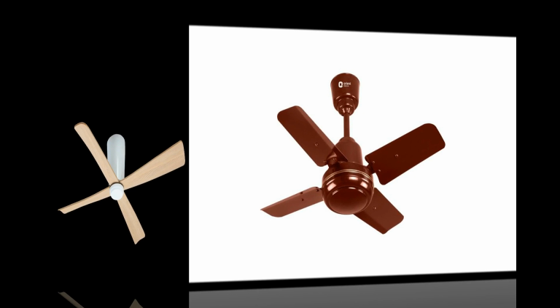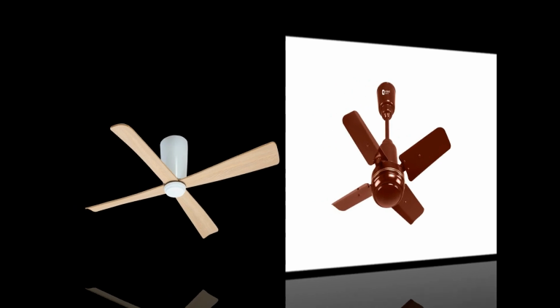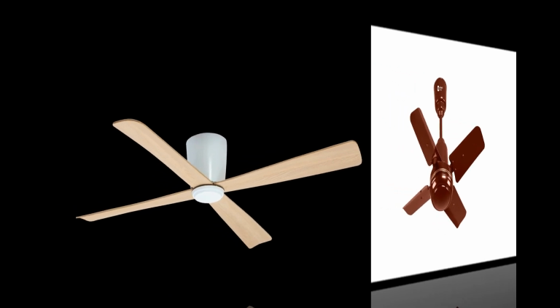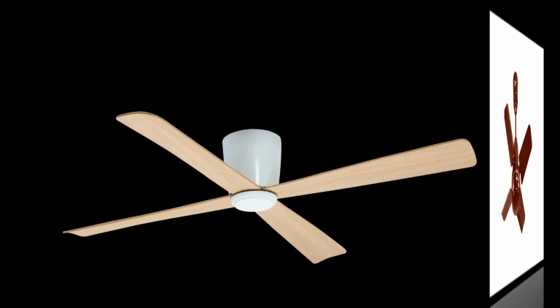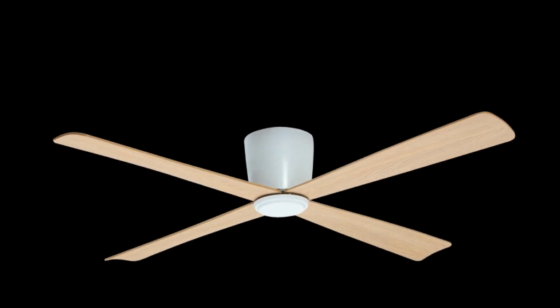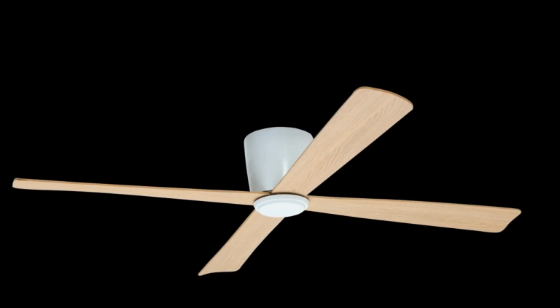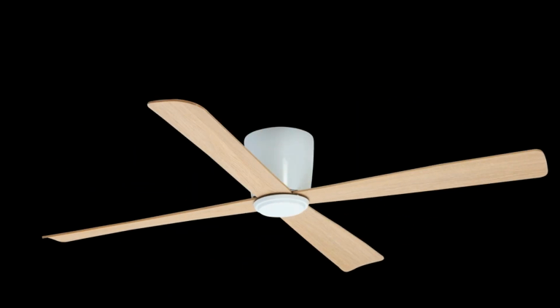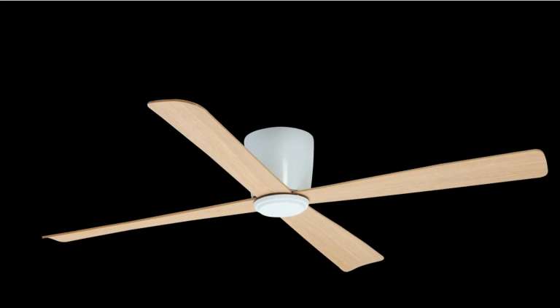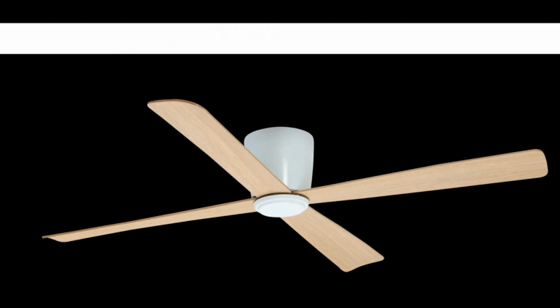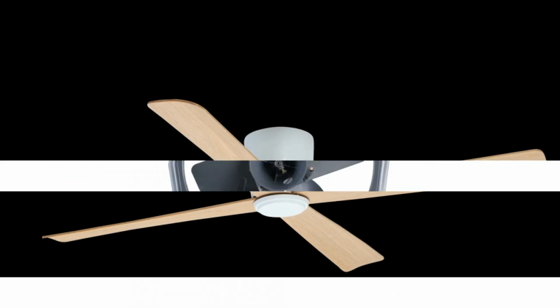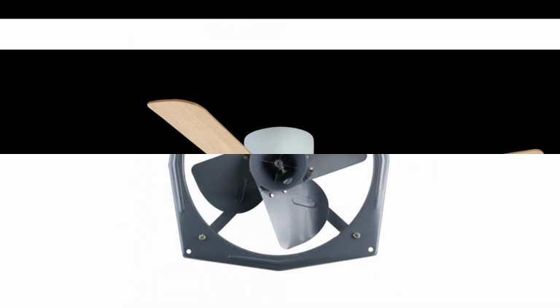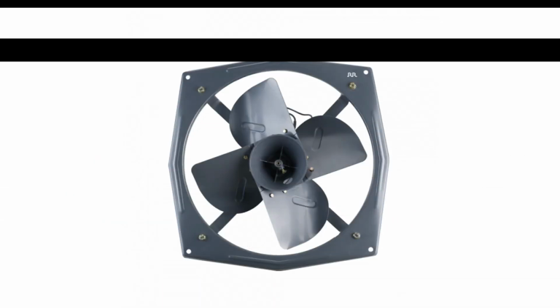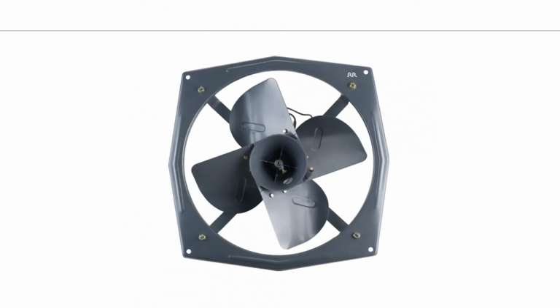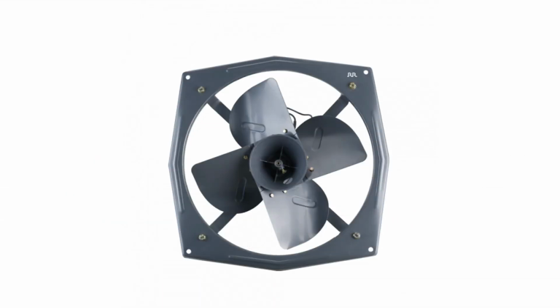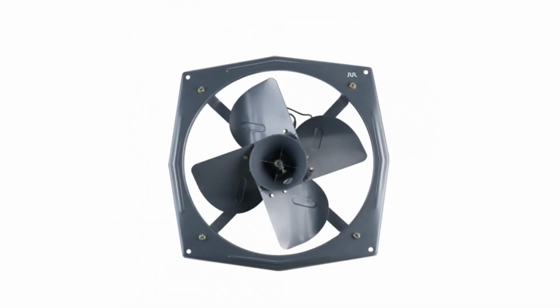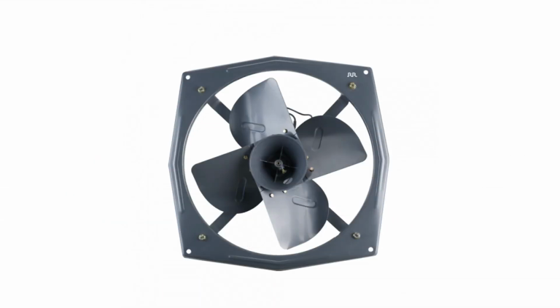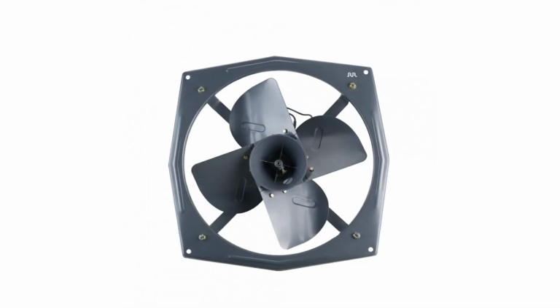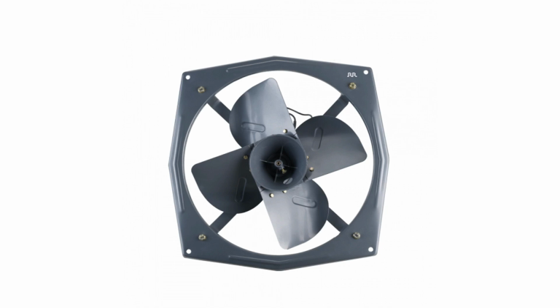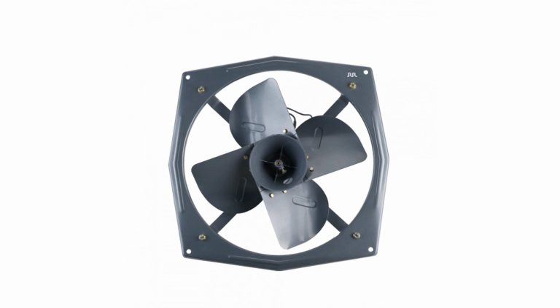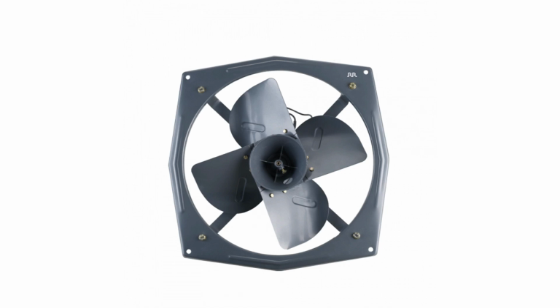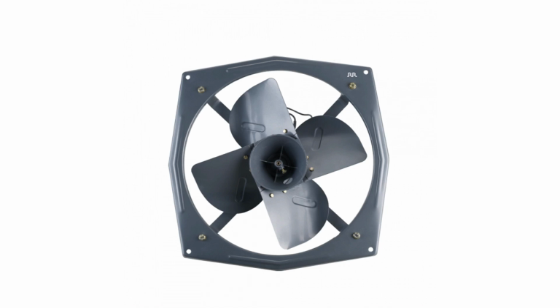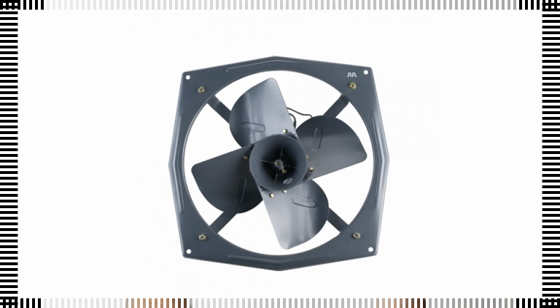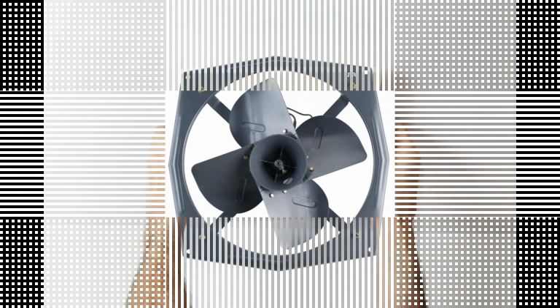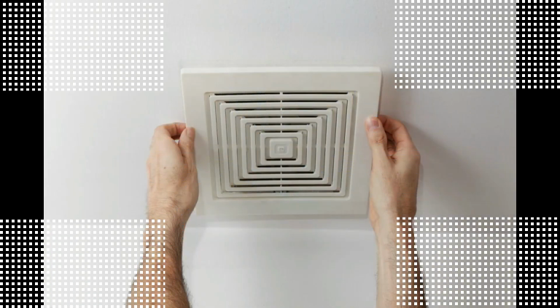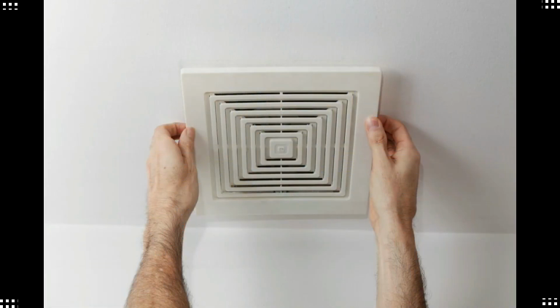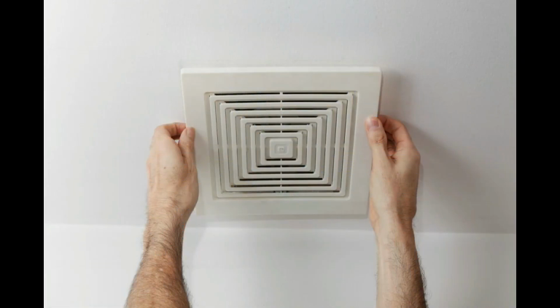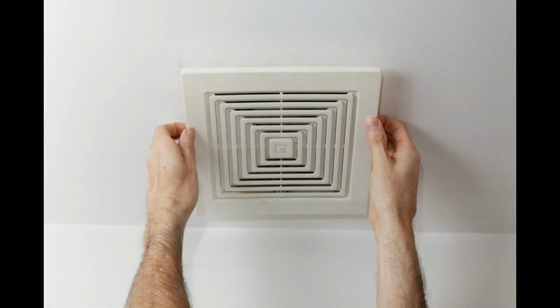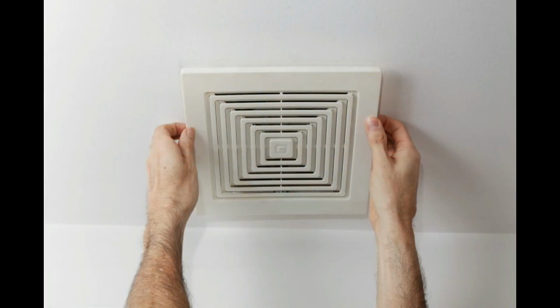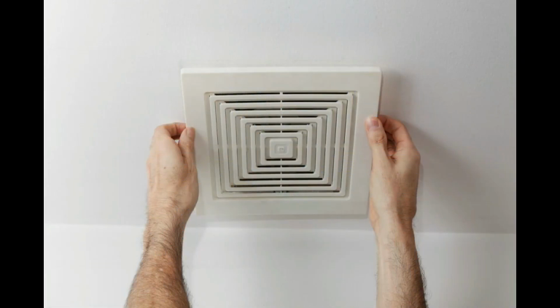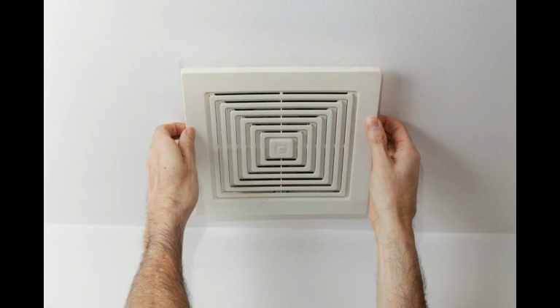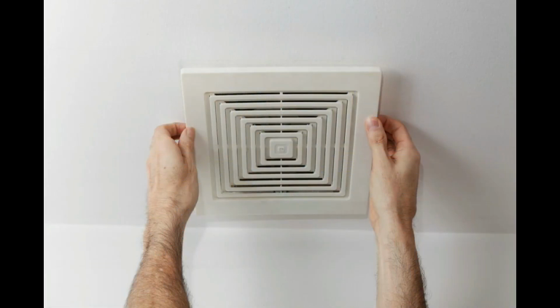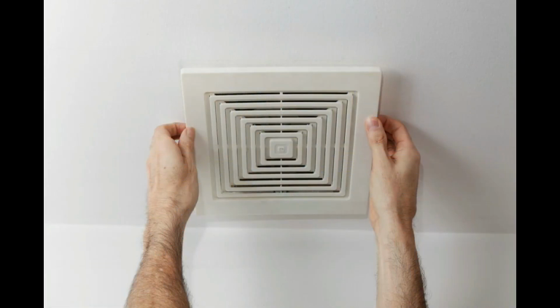Next, for the kitchen and bathroom, use an exhaust fan. An exhaust fan is one of the effective methods.